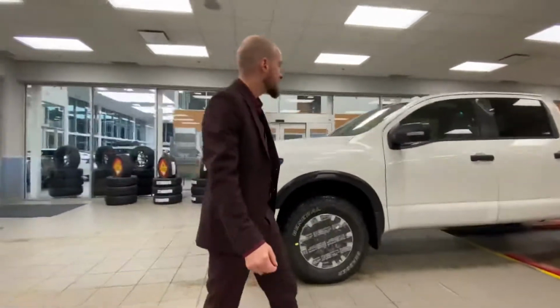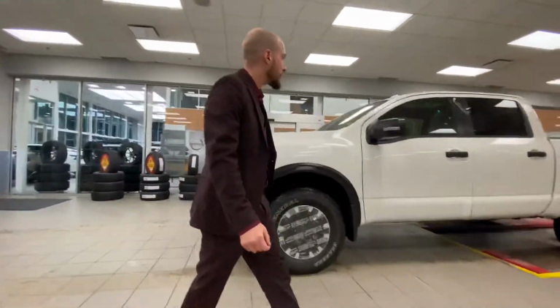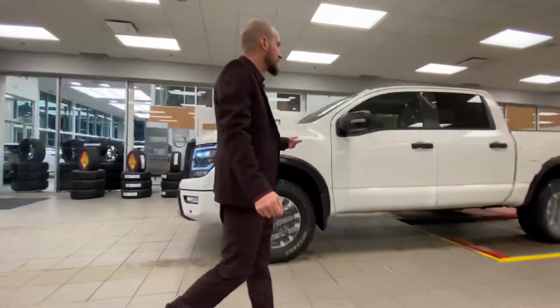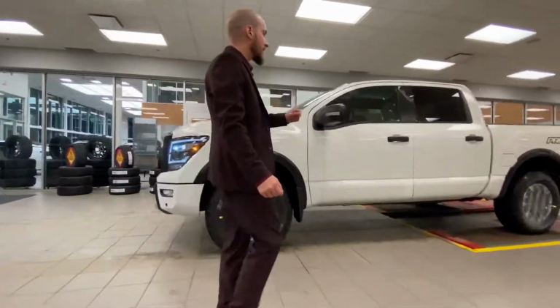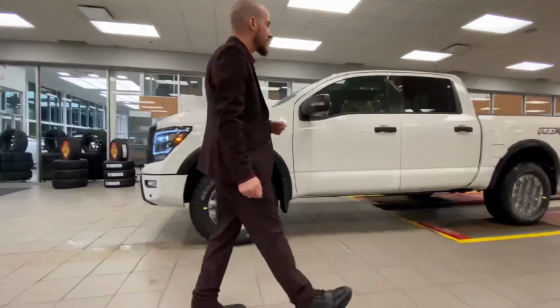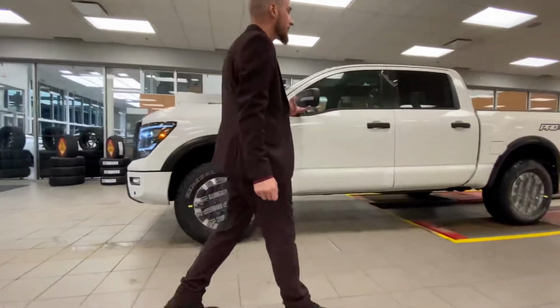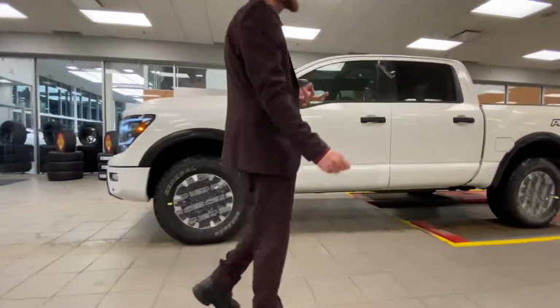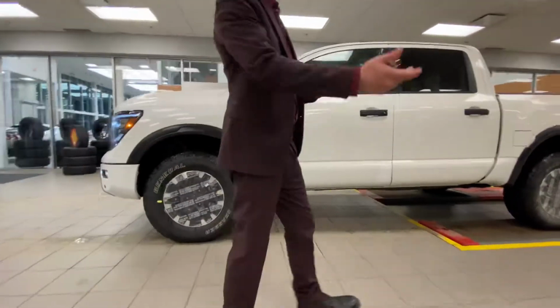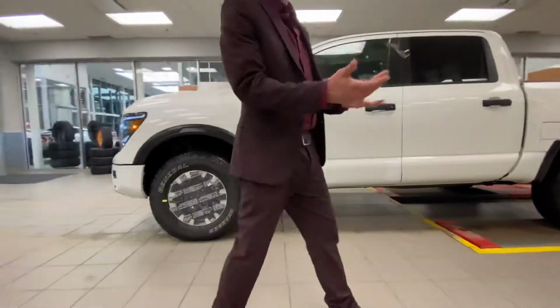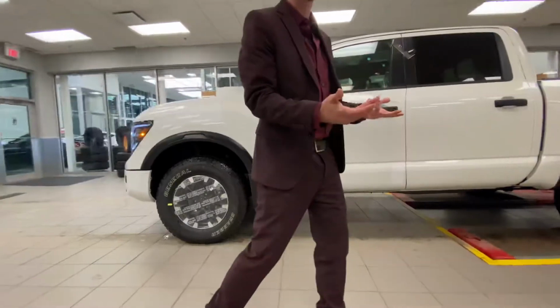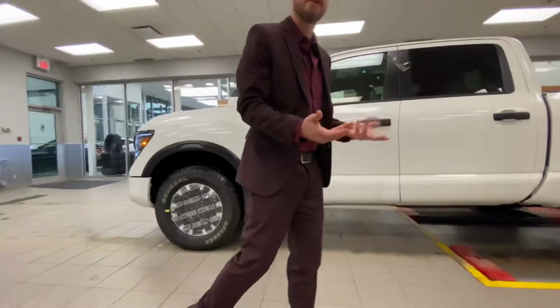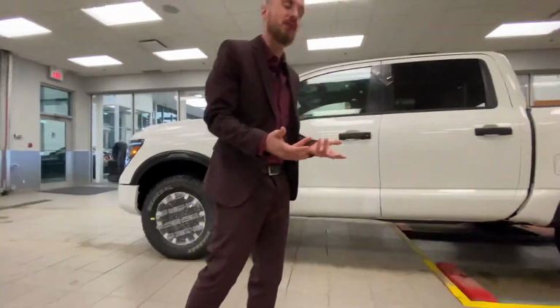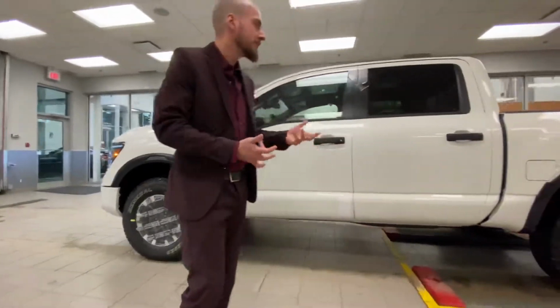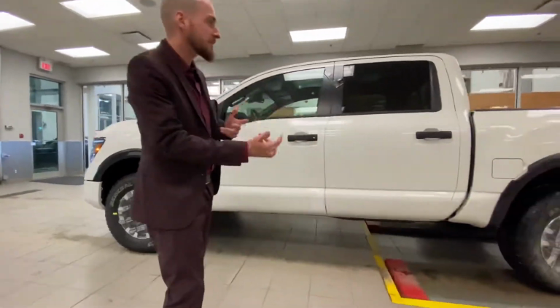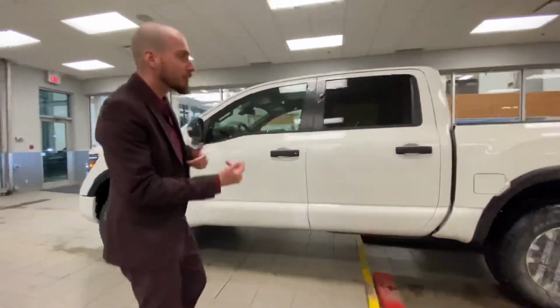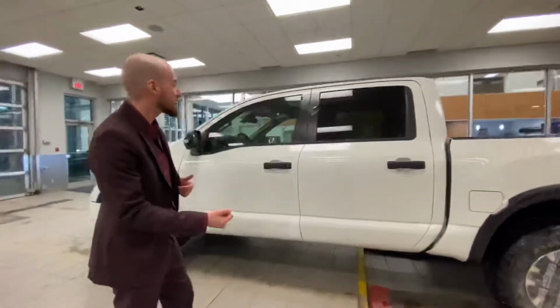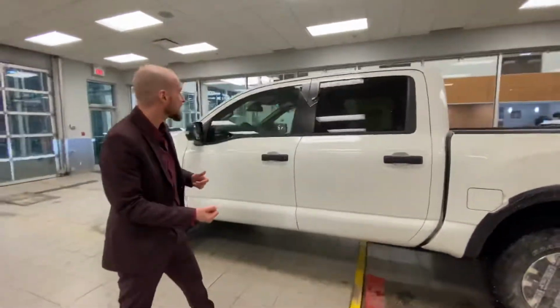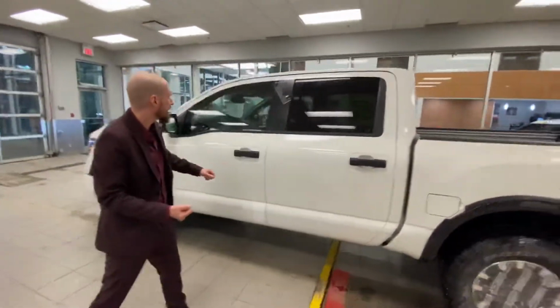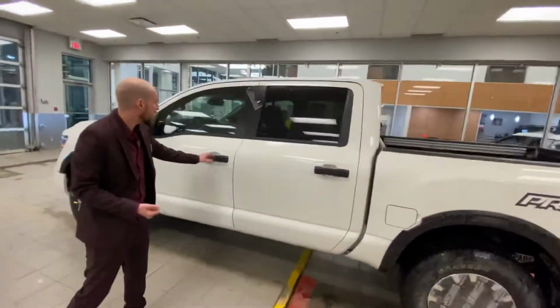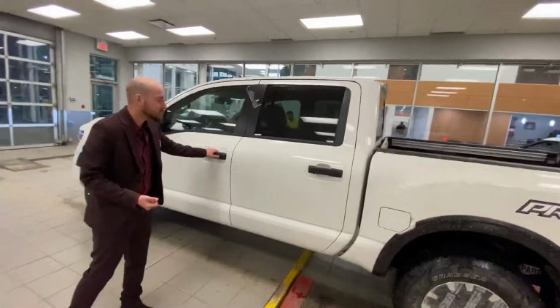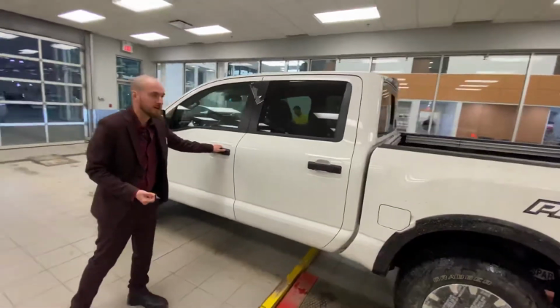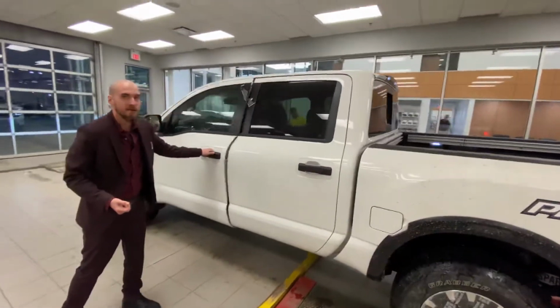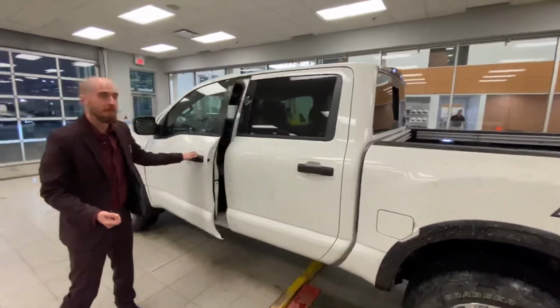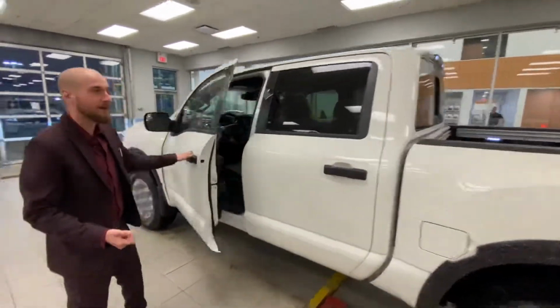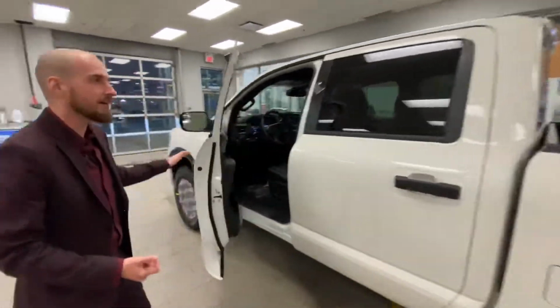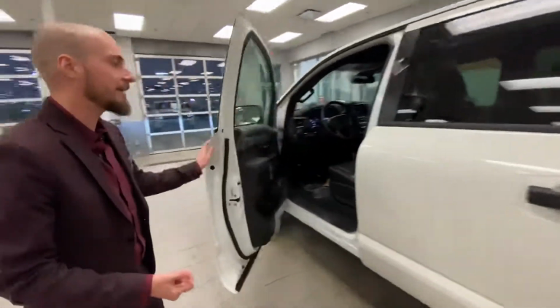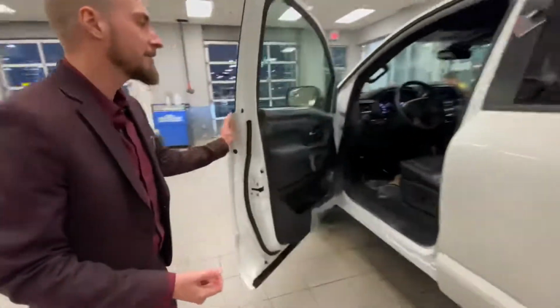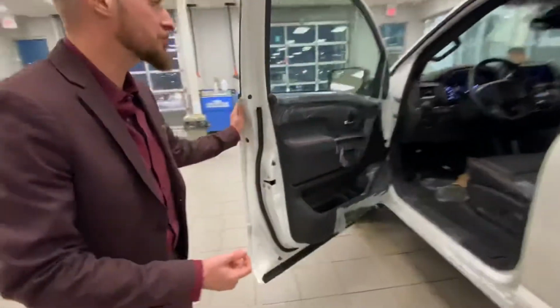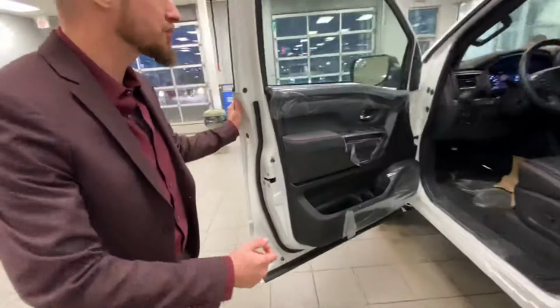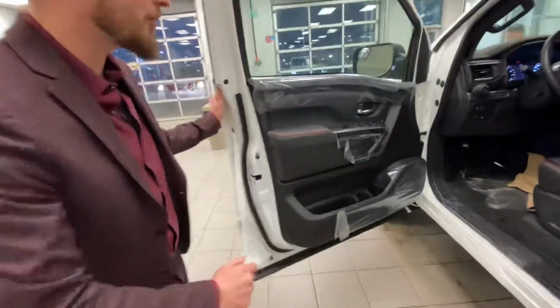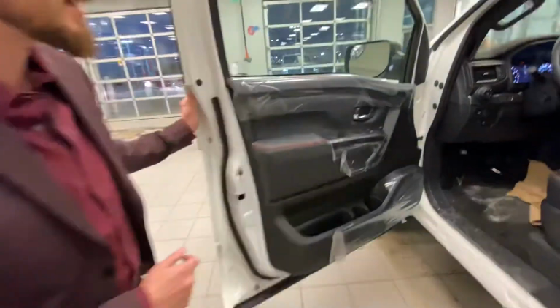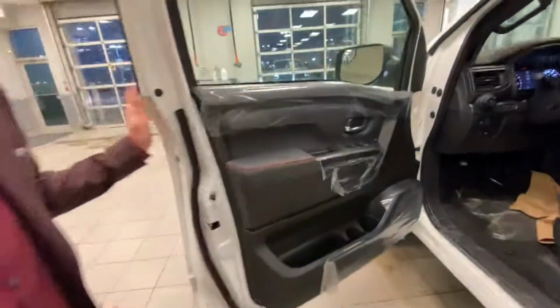Stepping onto the side here, you can see it still has the stickers on, still a little bit dirty from getting off the truck, but let's just jump on inside.